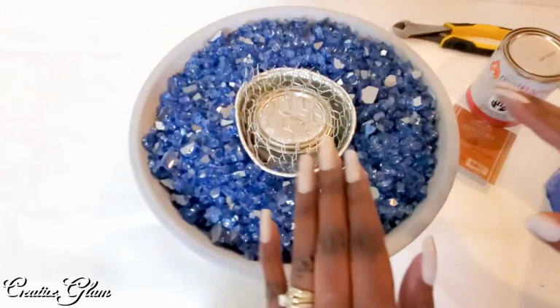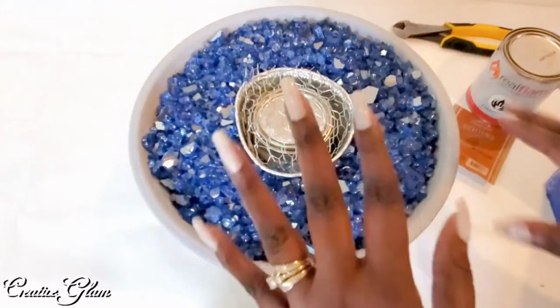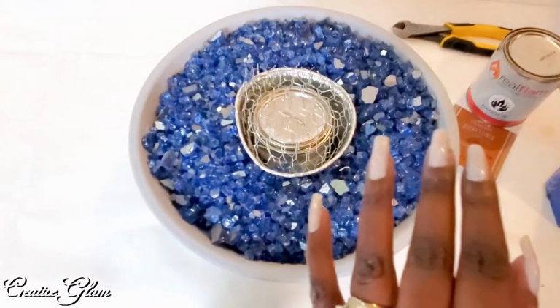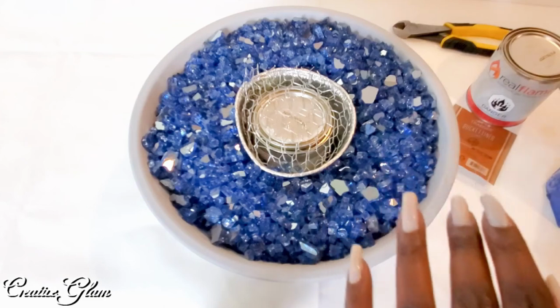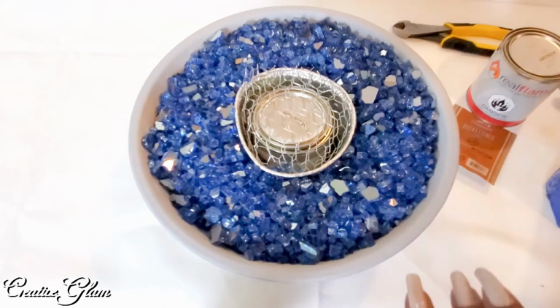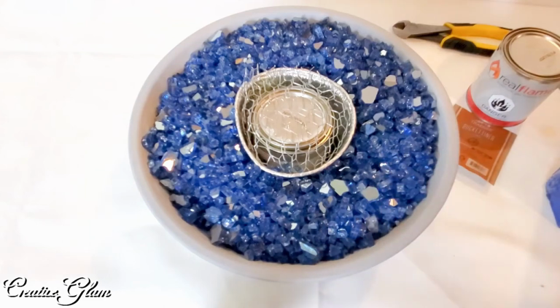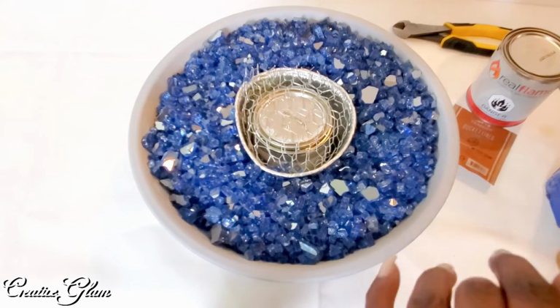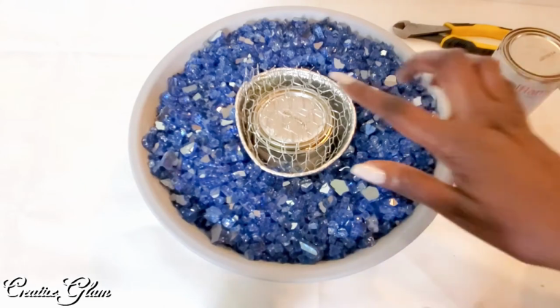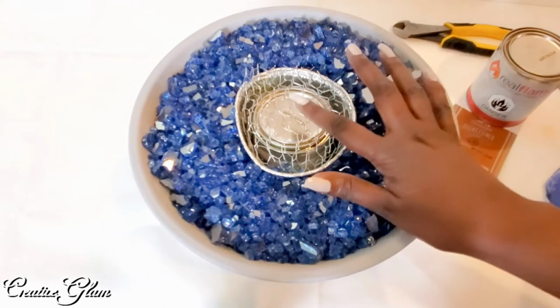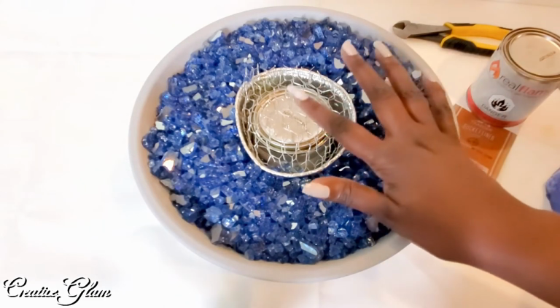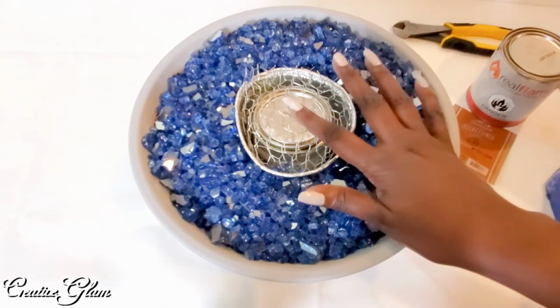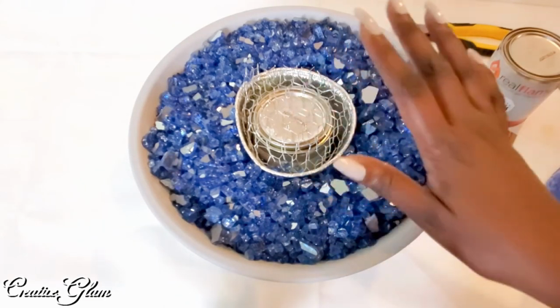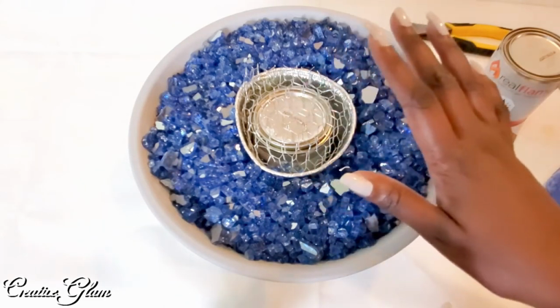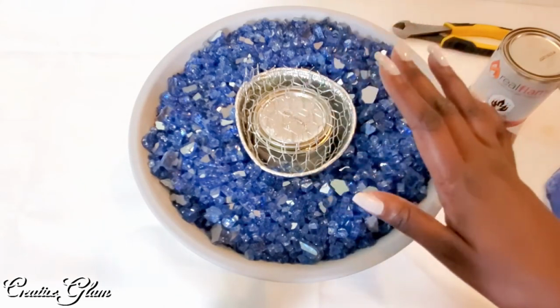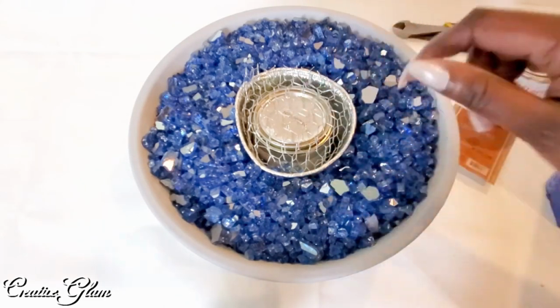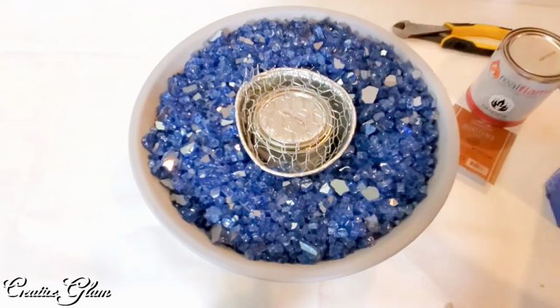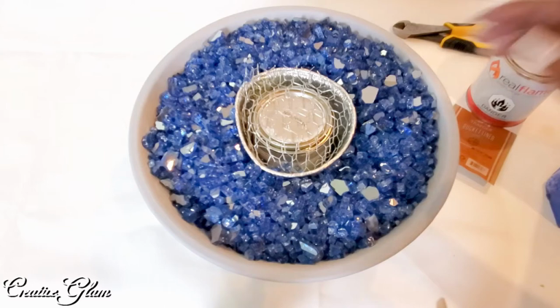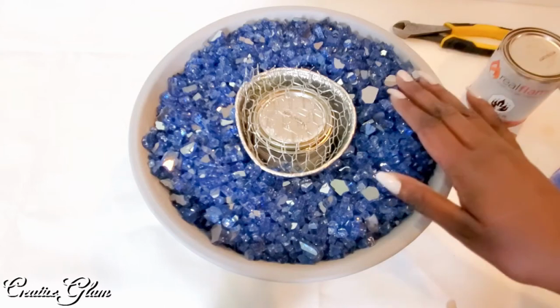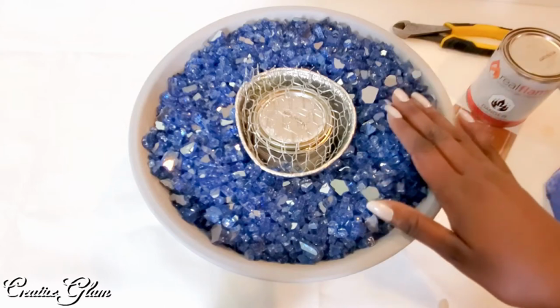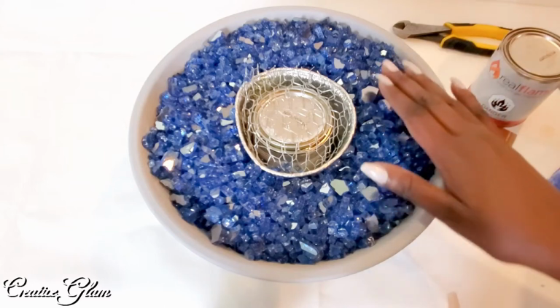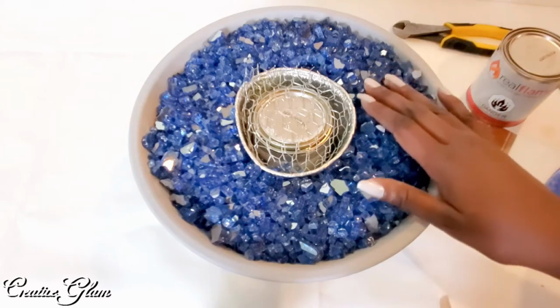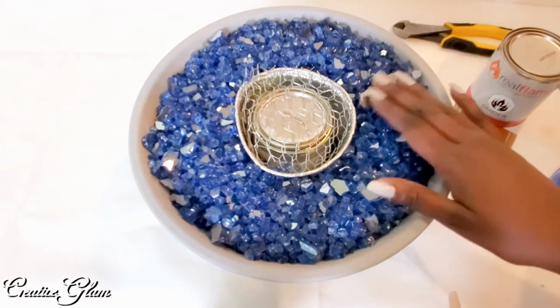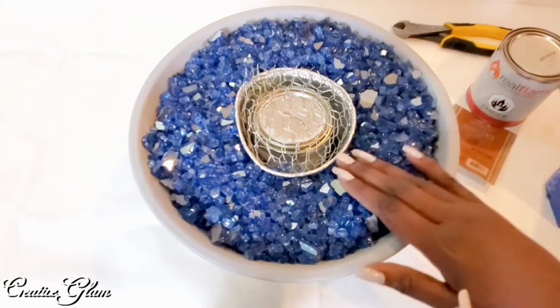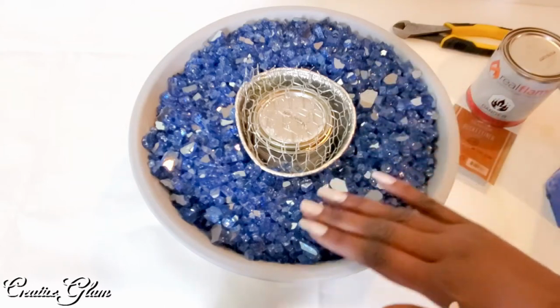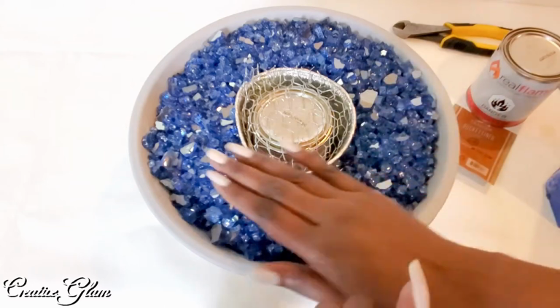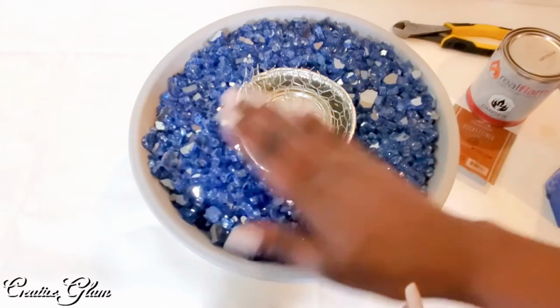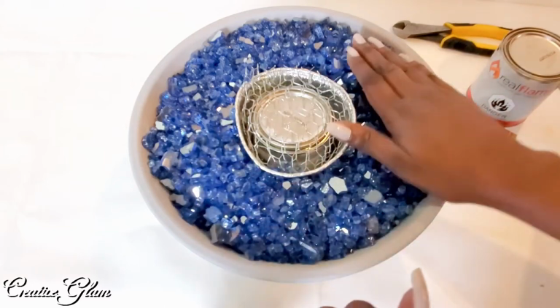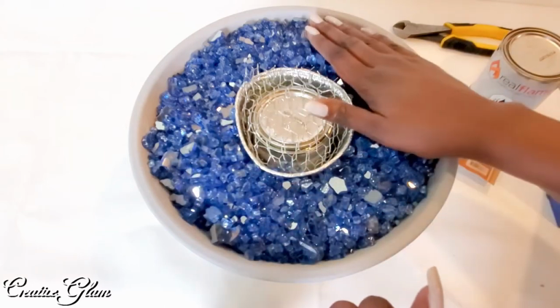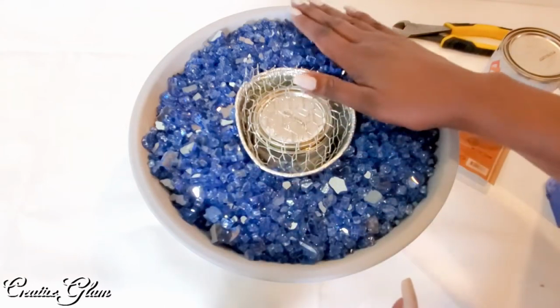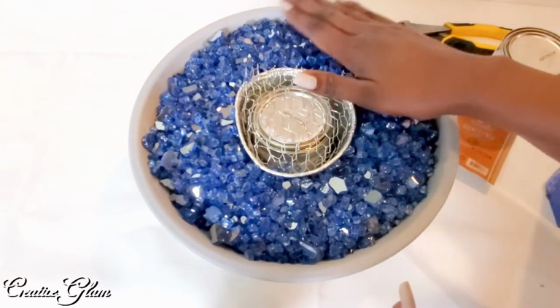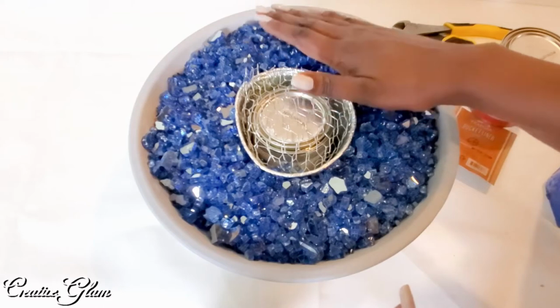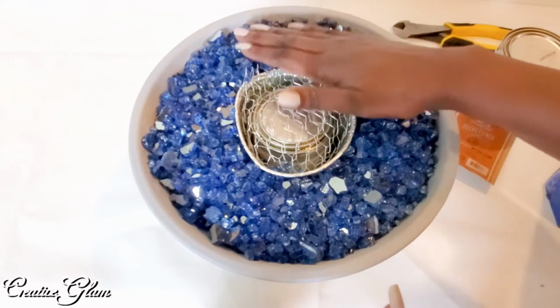I'm going to move the chicken wire out of the way just a little bit to take the canister lid off. I love the blue — I love the blue.